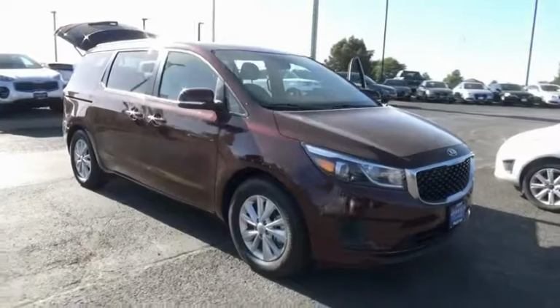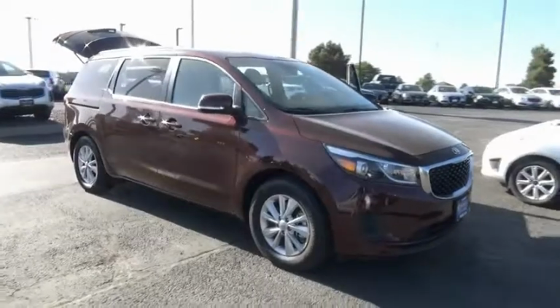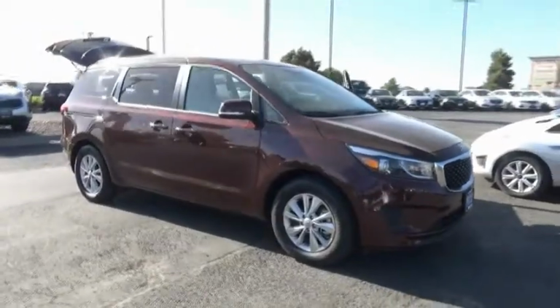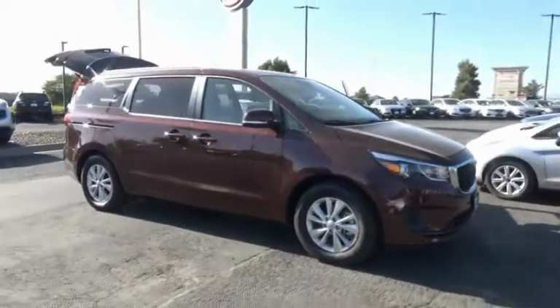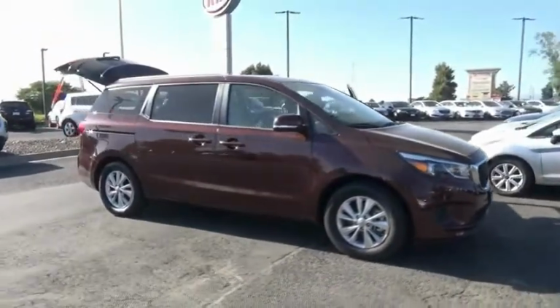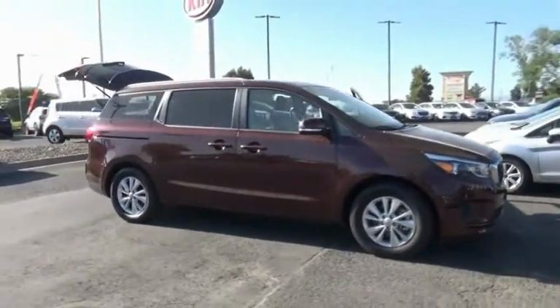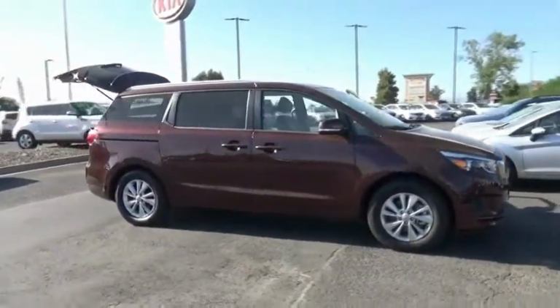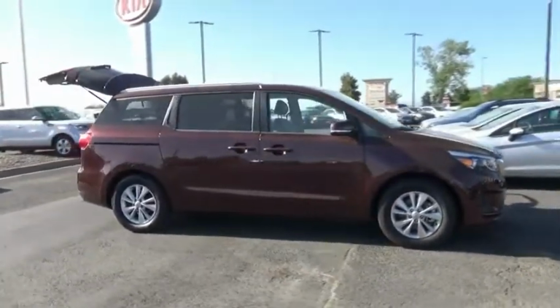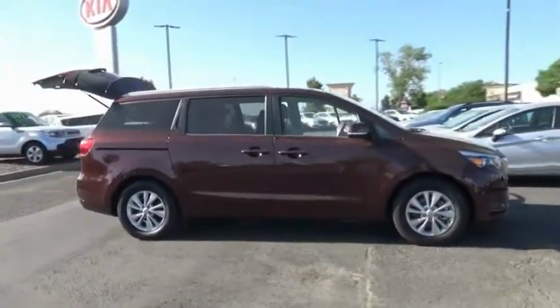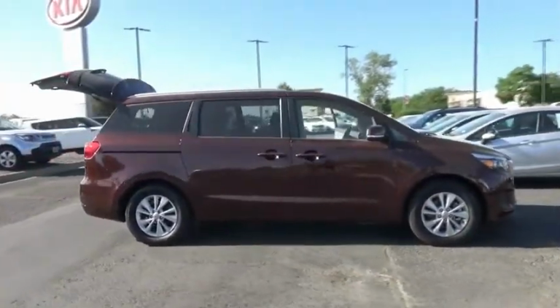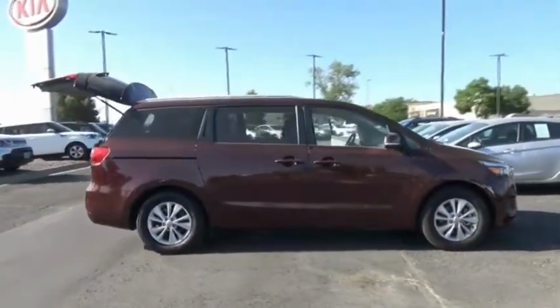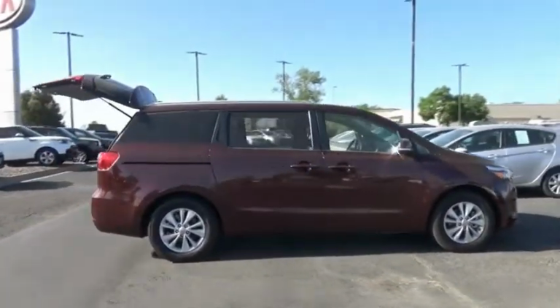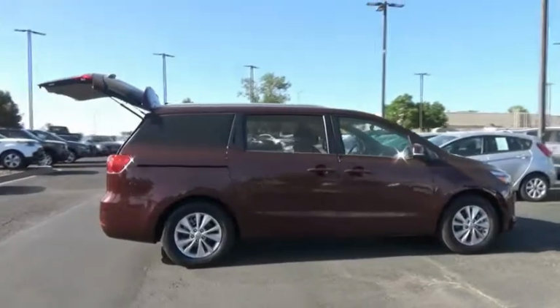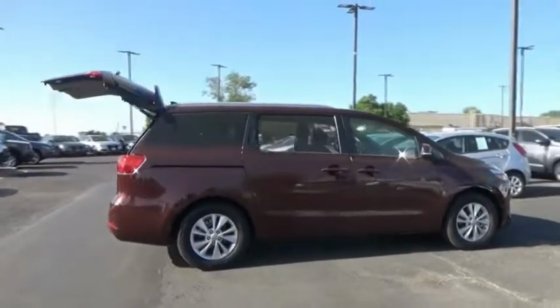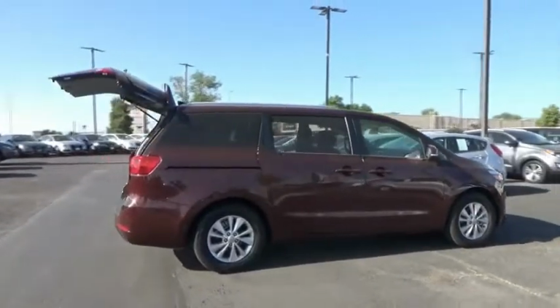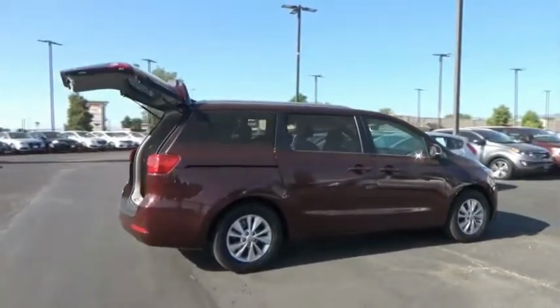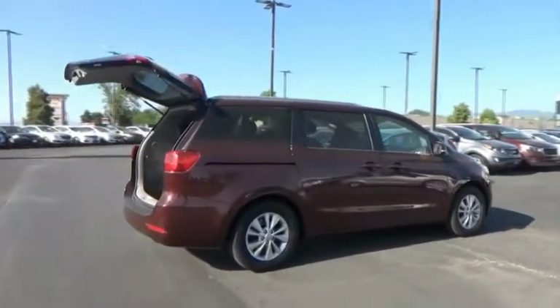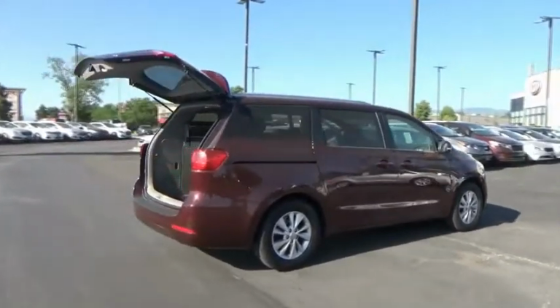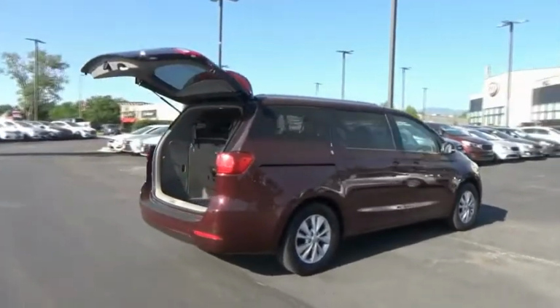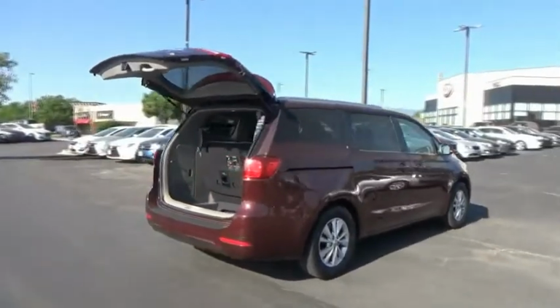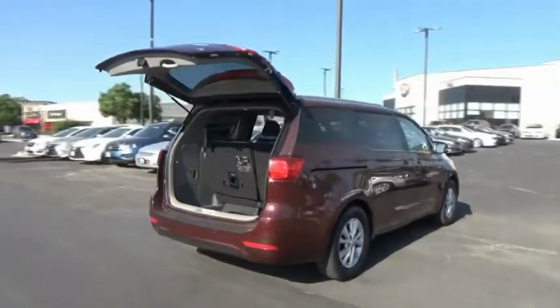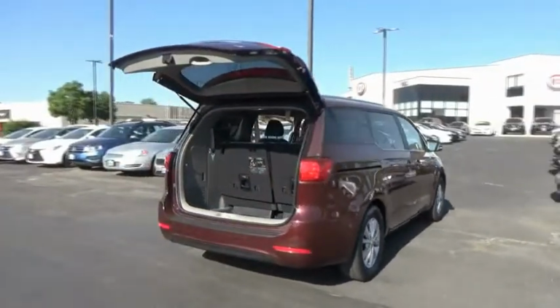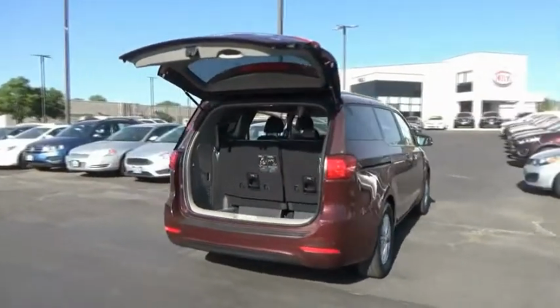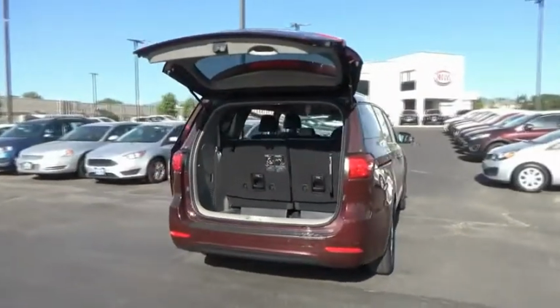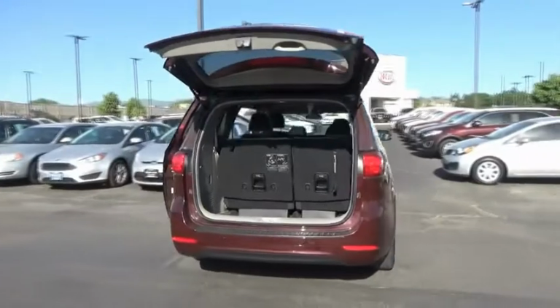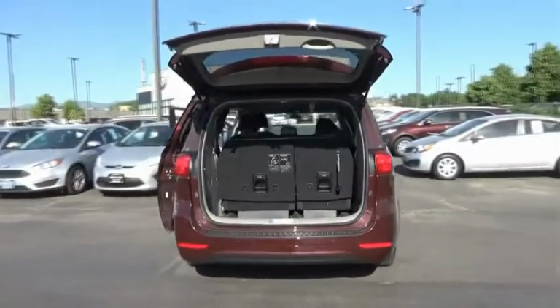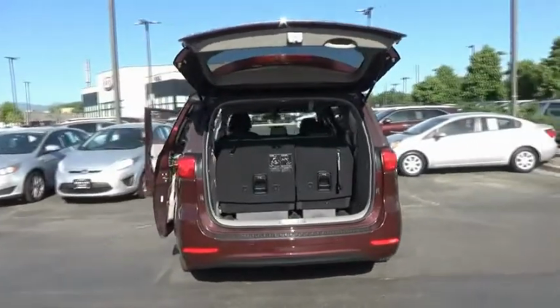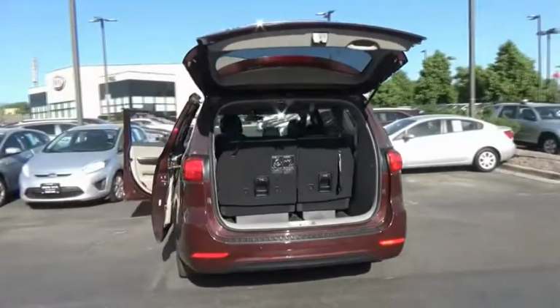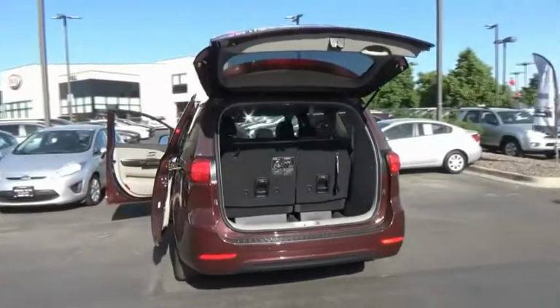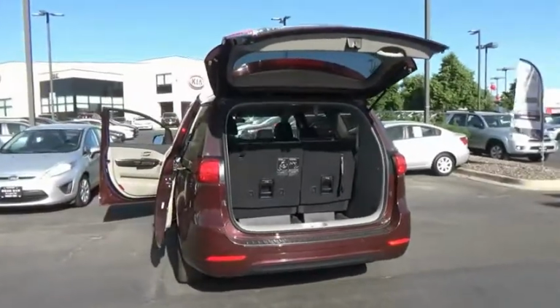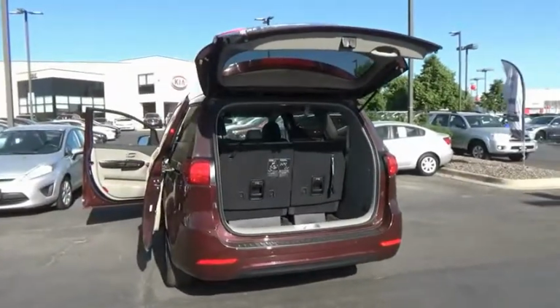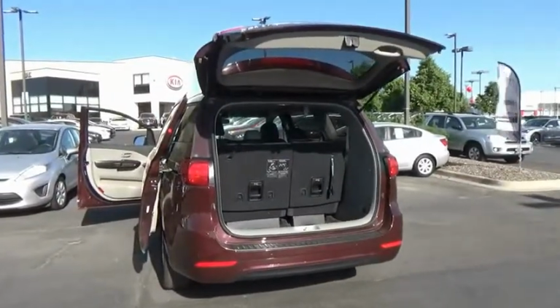Drive the 2017 Sedona. Sedona has the highest safety rating of any minivan on the market. With its comfortable ride, quiet cabin, and seating for up to seven passengers, the Sedona is a great choice for any on-the-go family.